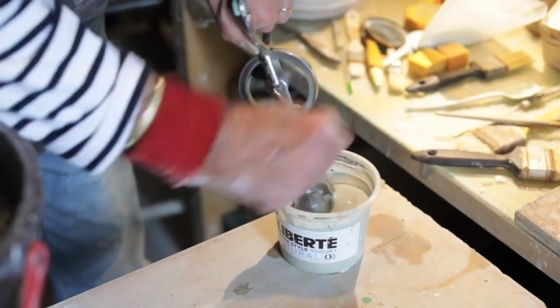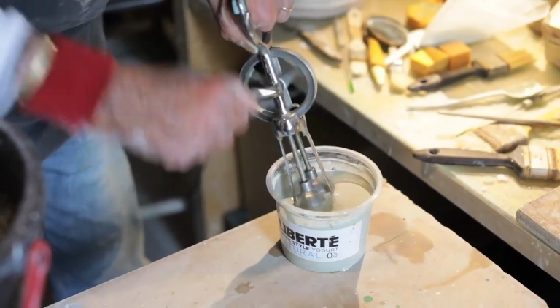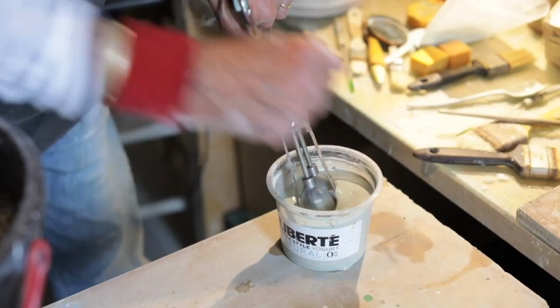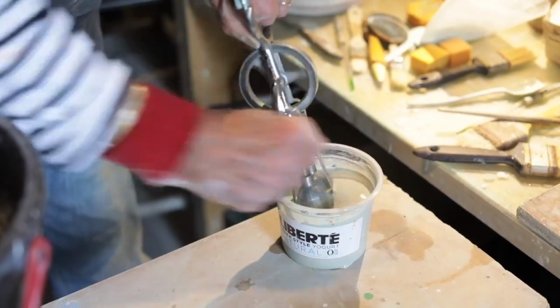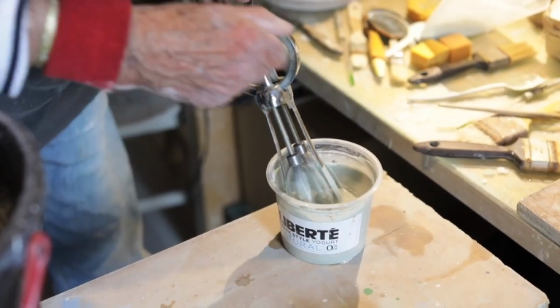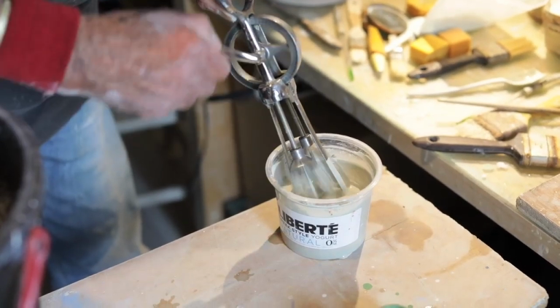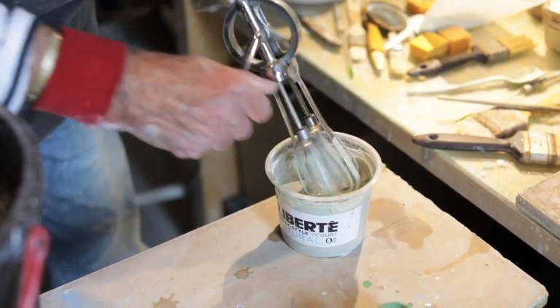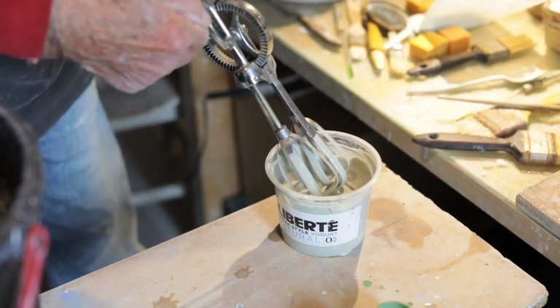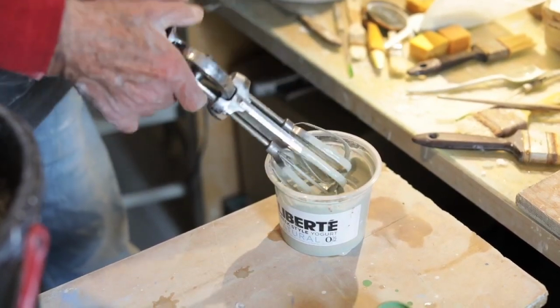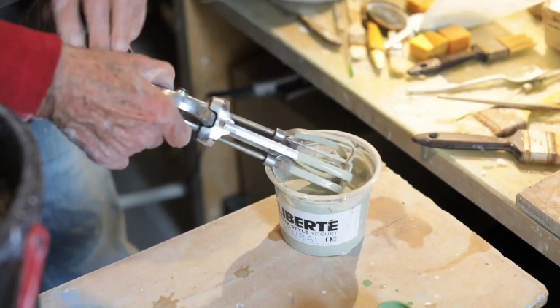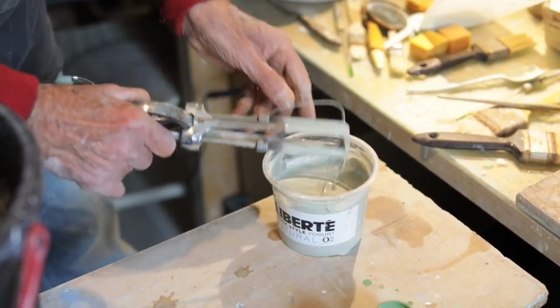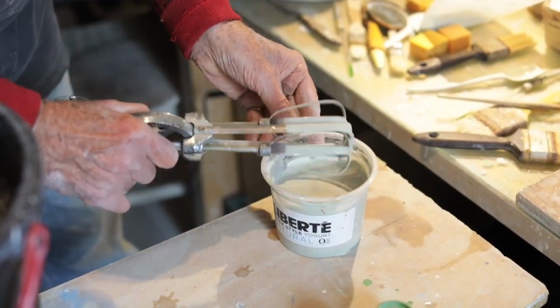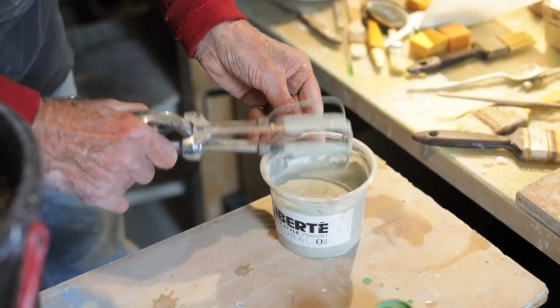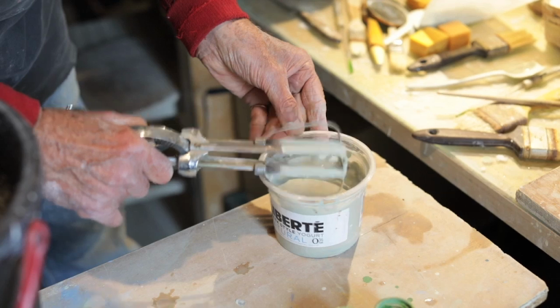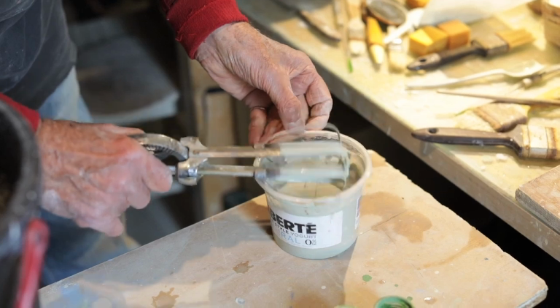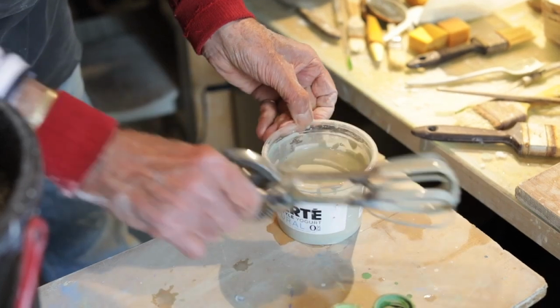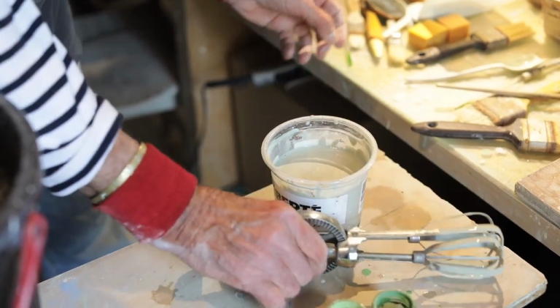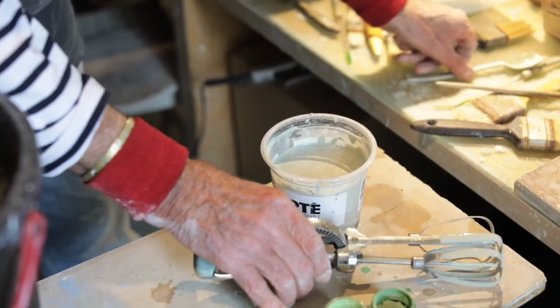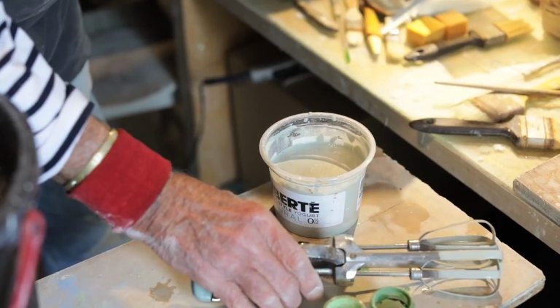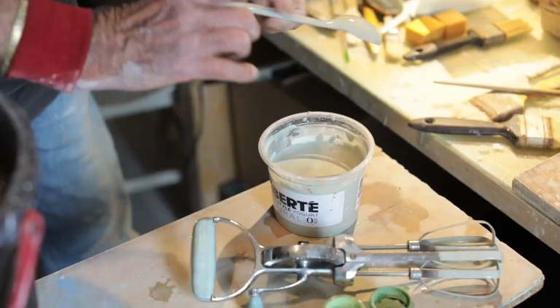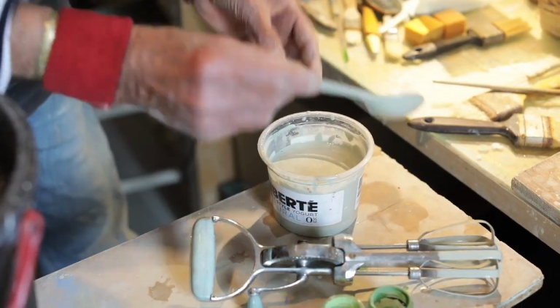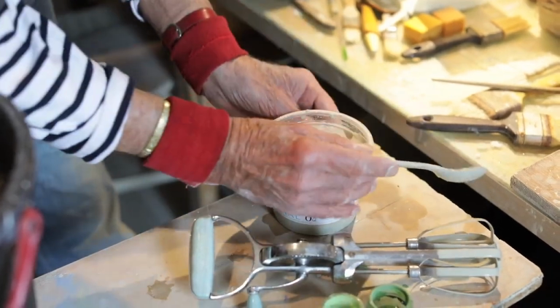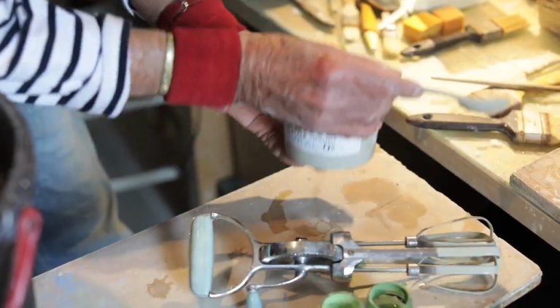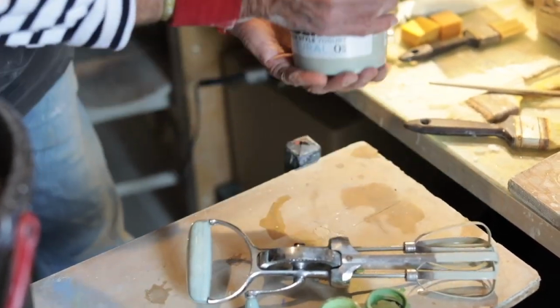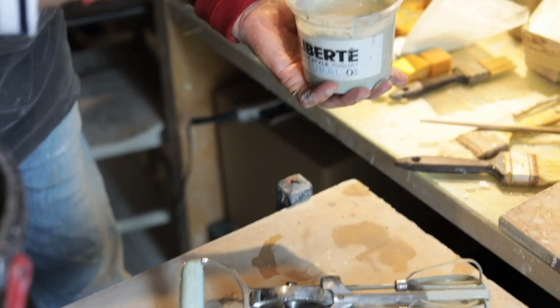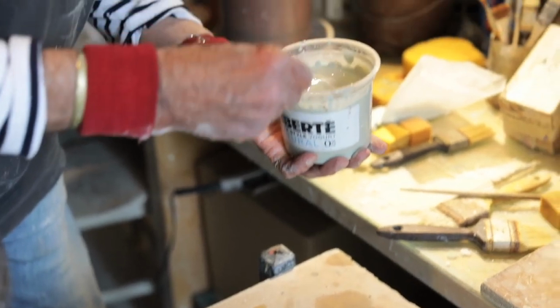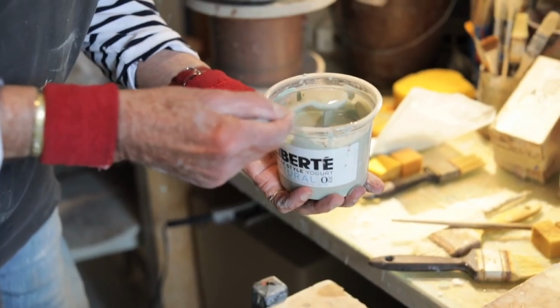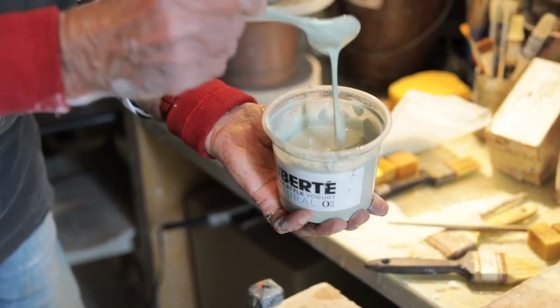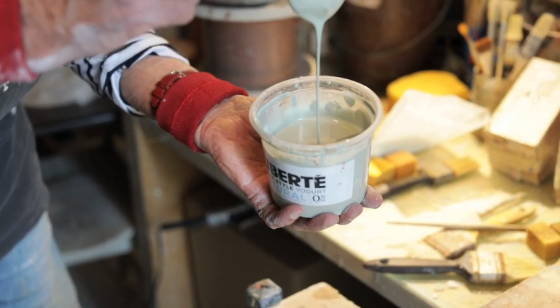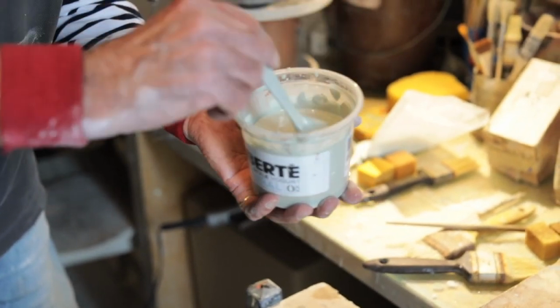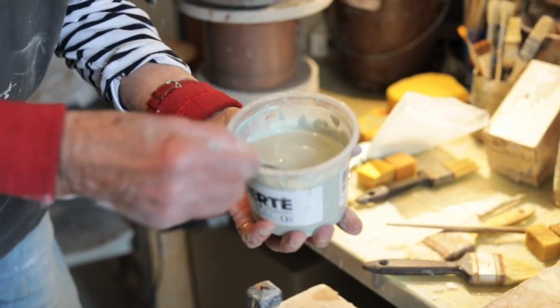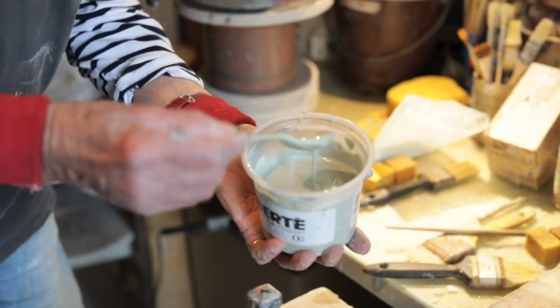Going back to the yogurt pots — I've got 20 grams of dissolved colour, and to that I add the white slip. That becomes the base slip of that colour, and I do that with all the other colours.